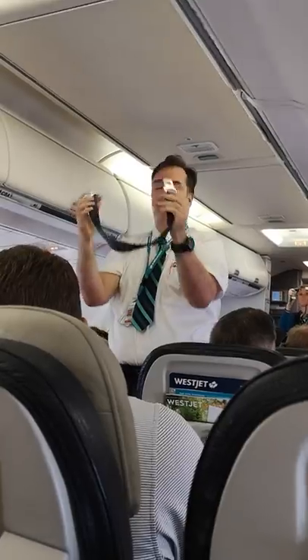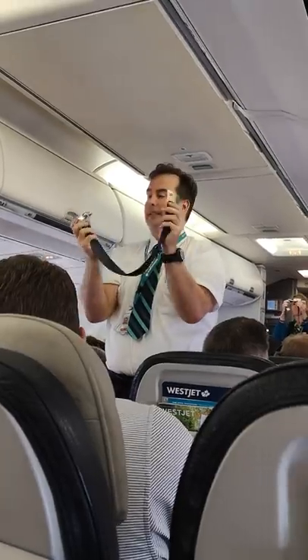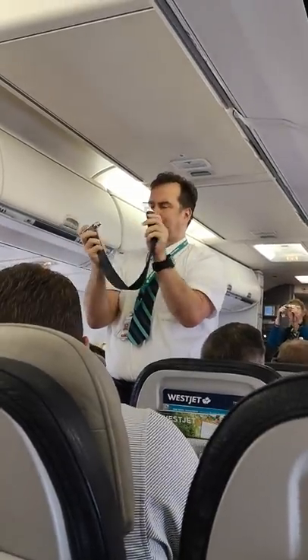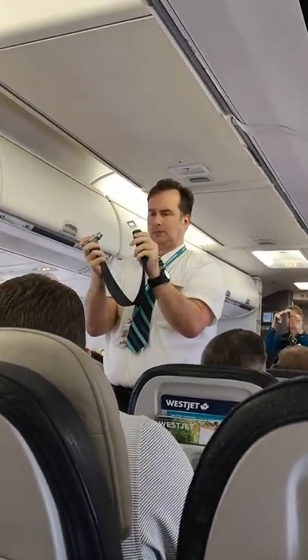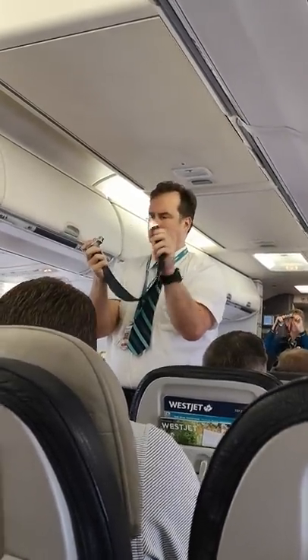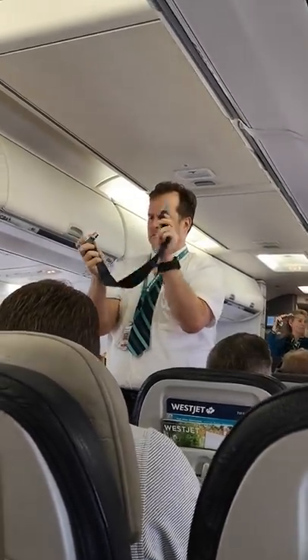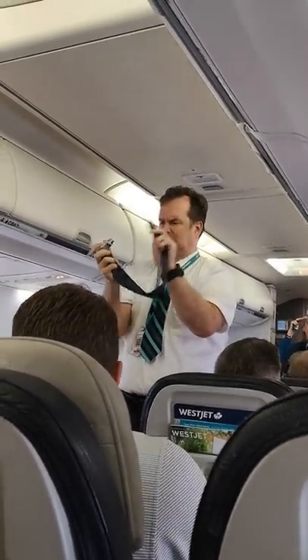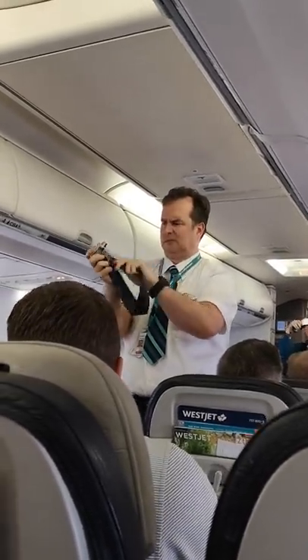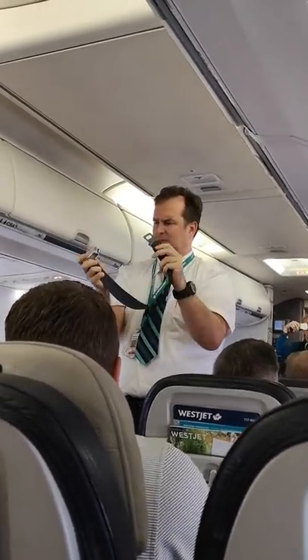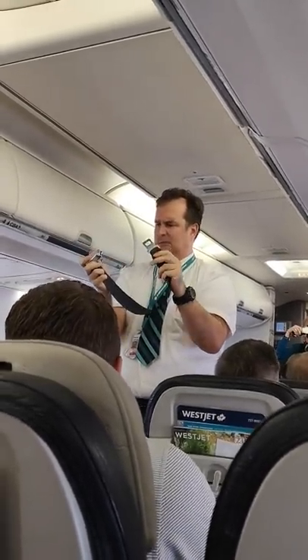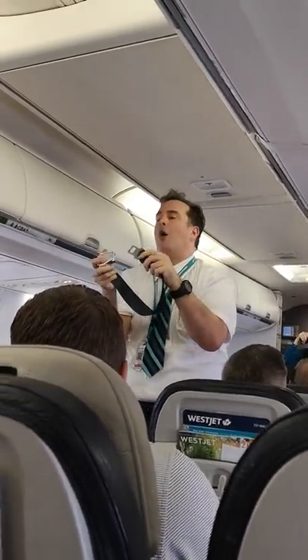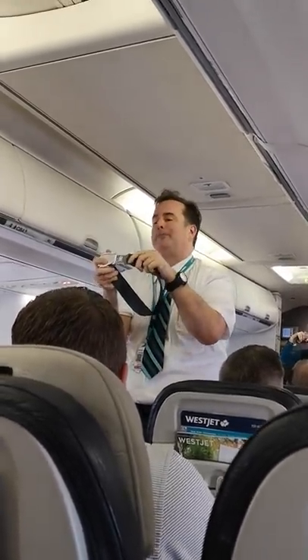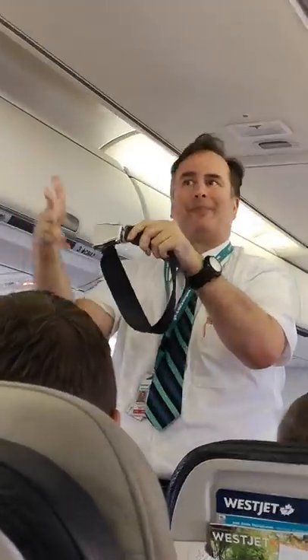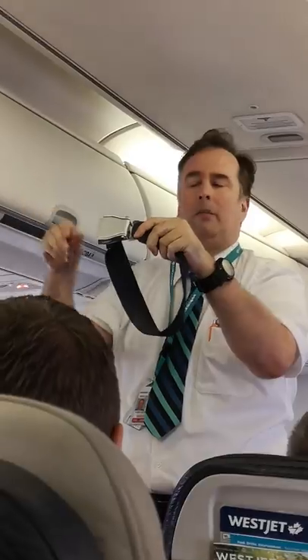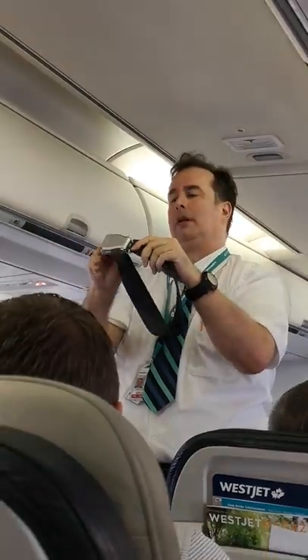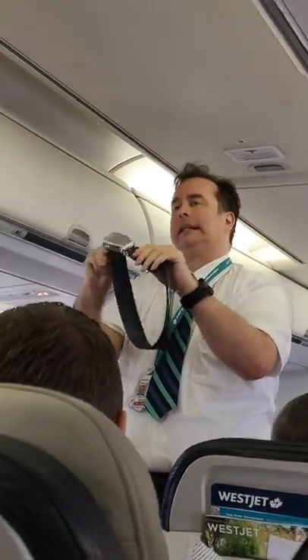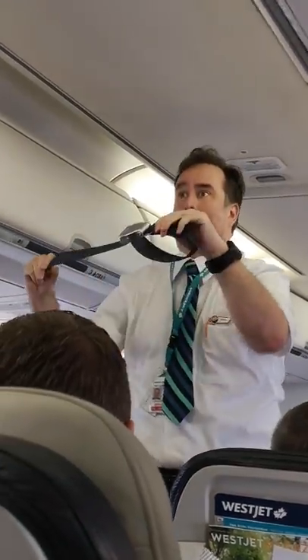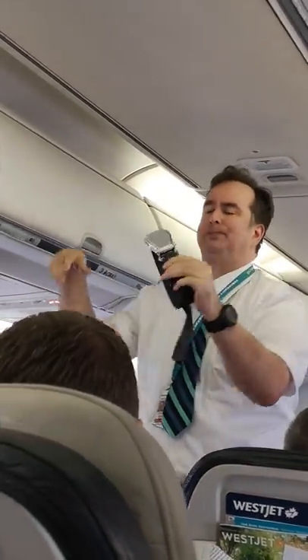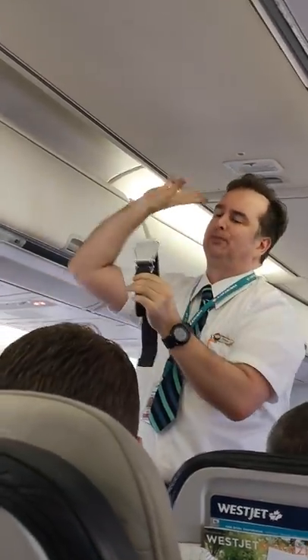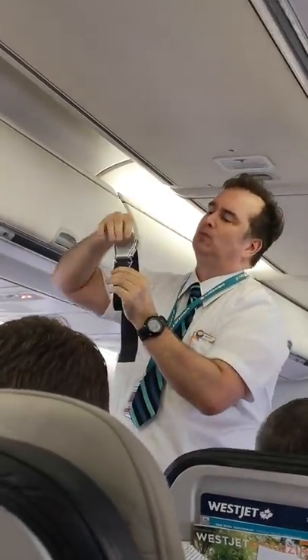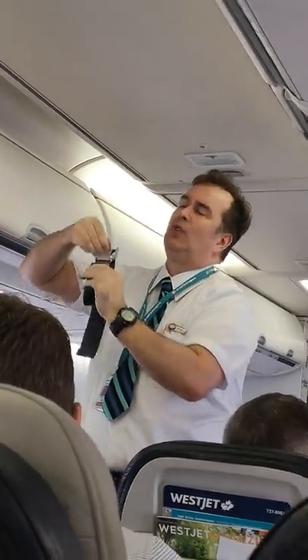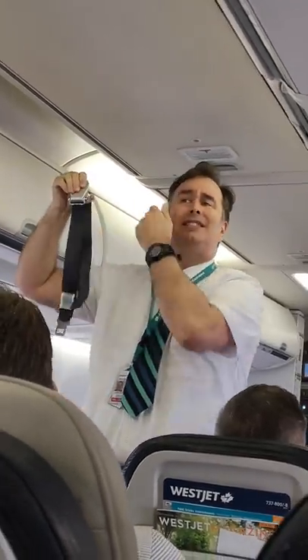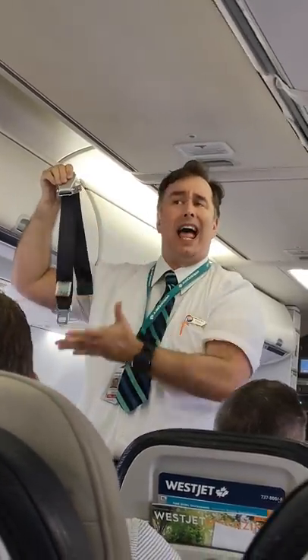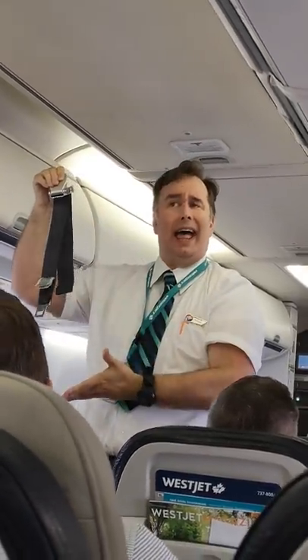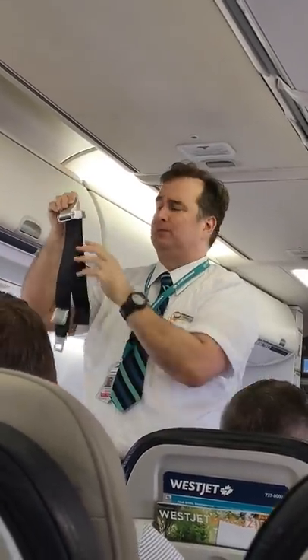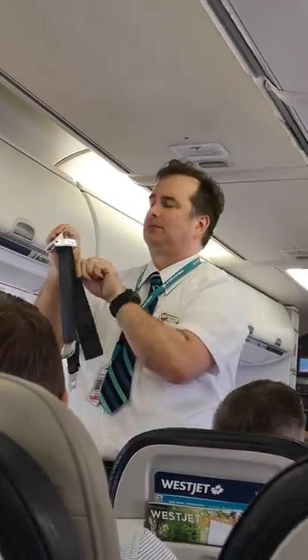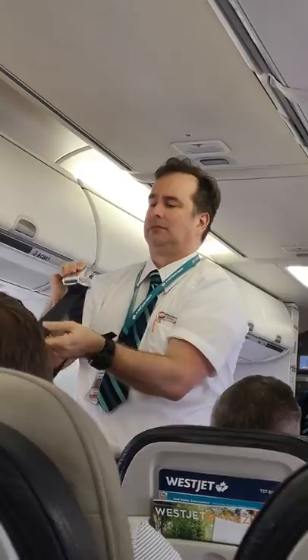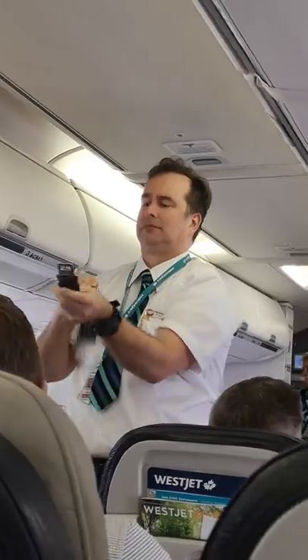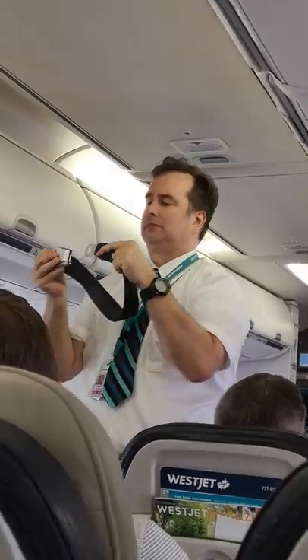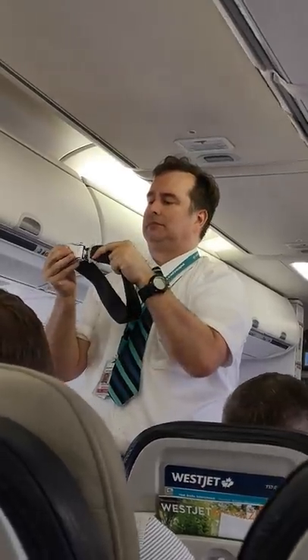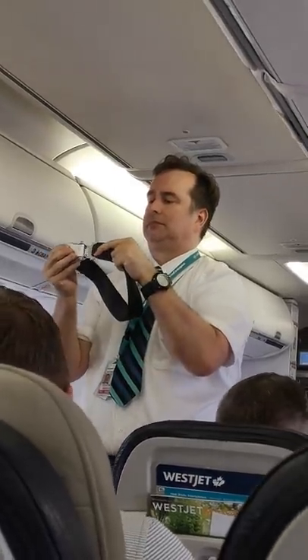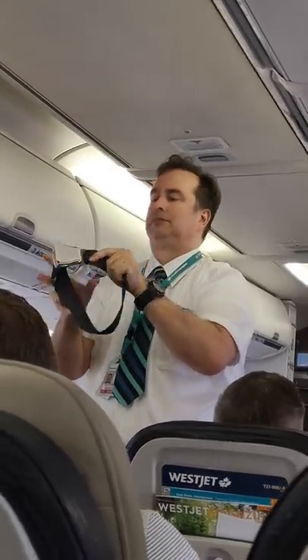Insert the flat metal fitting into the buckle and put on the strap to tighten it. To release, pull up on the upper portion of the buckle. Turbulence may occur without warning. We recommend that you keep your seatbelt fastened at all times, even when the seatbelt sign is off.